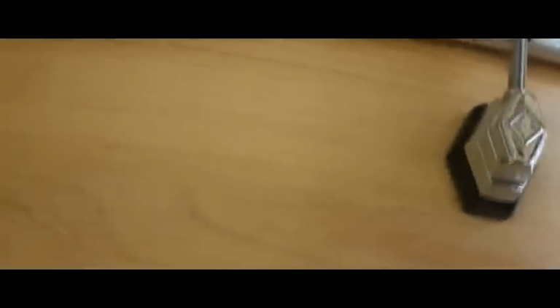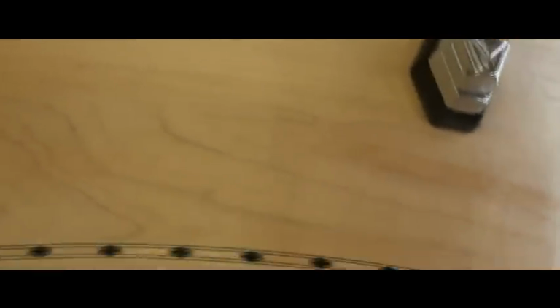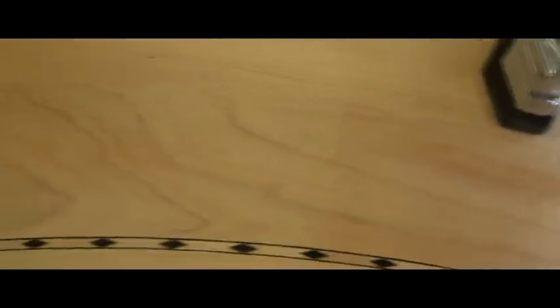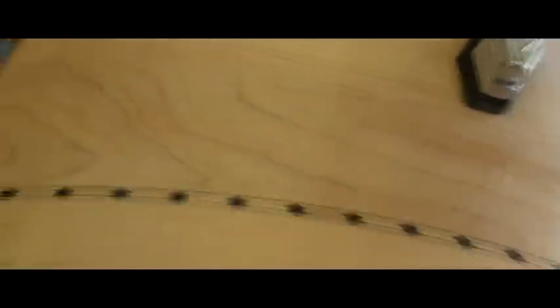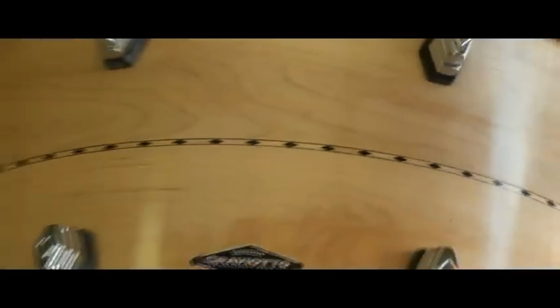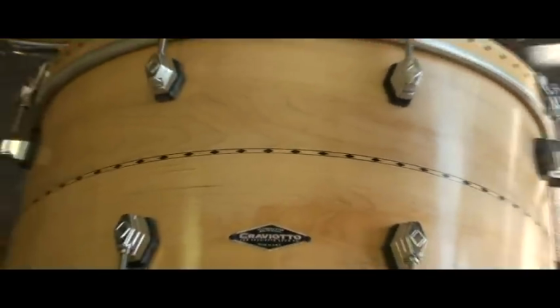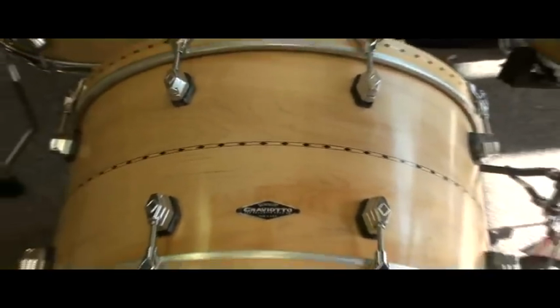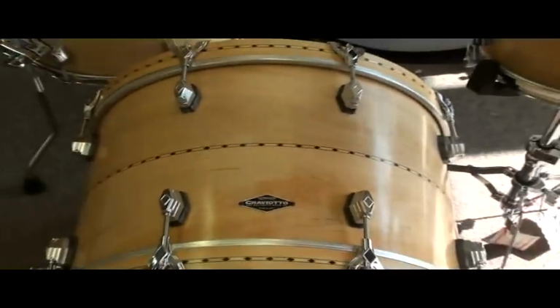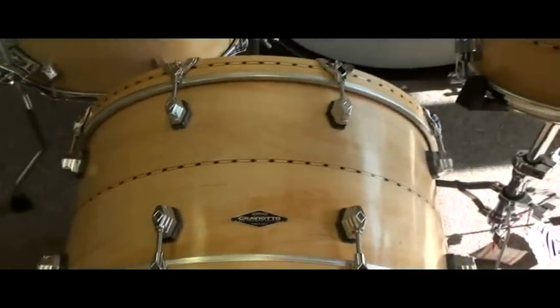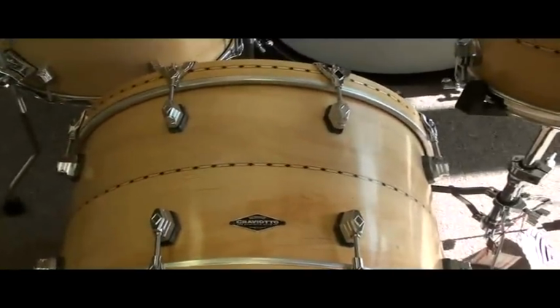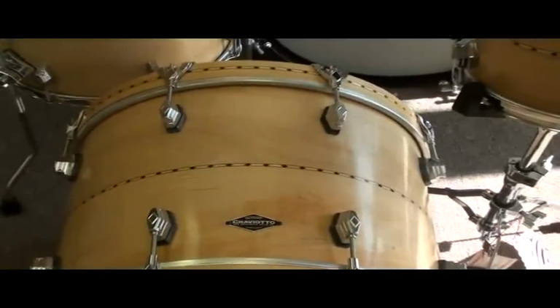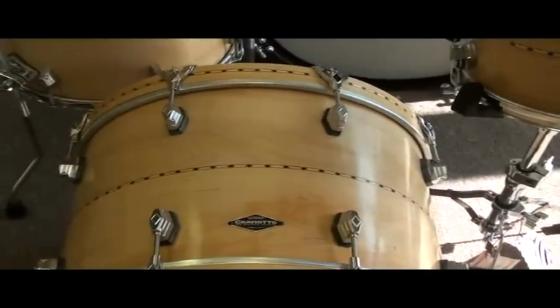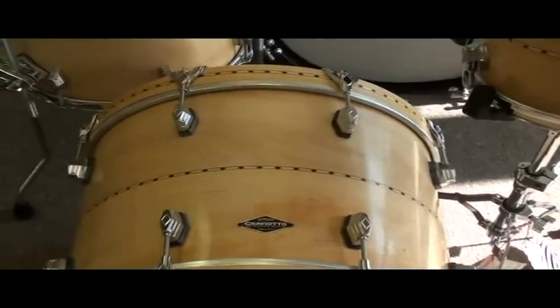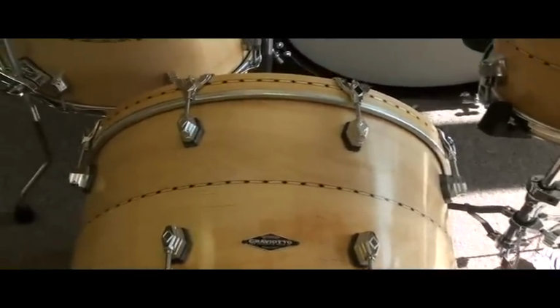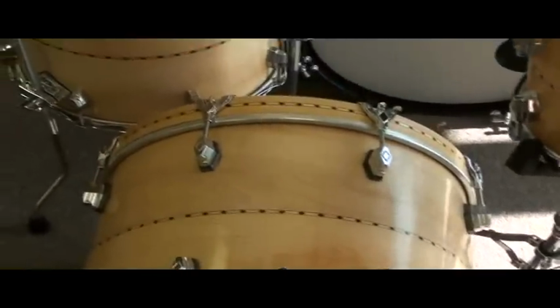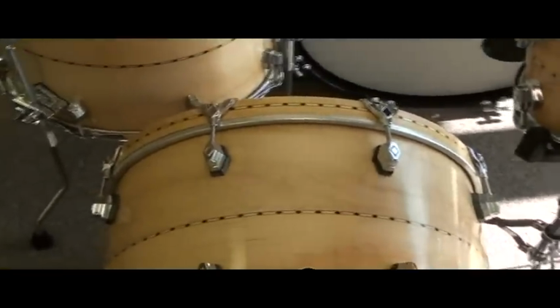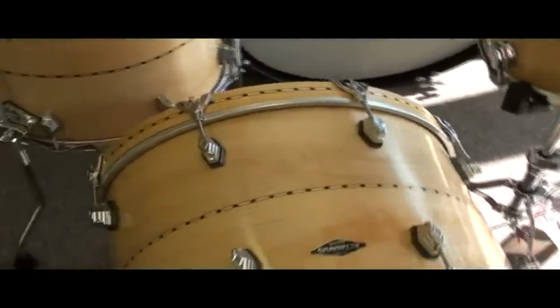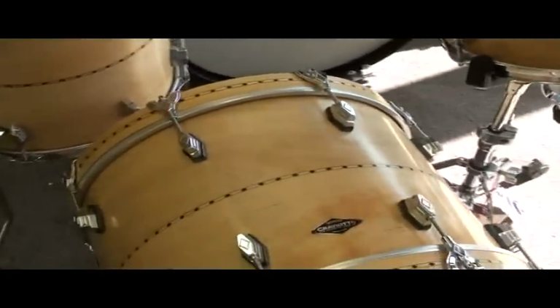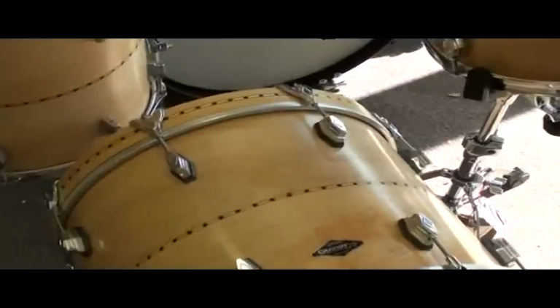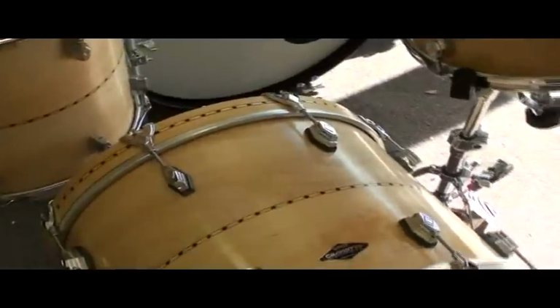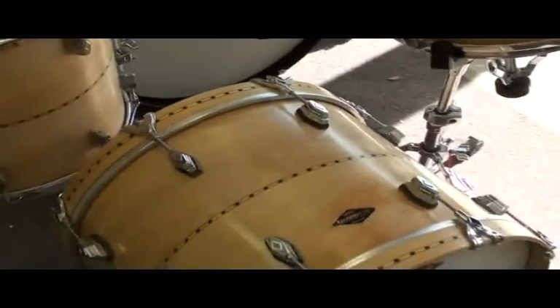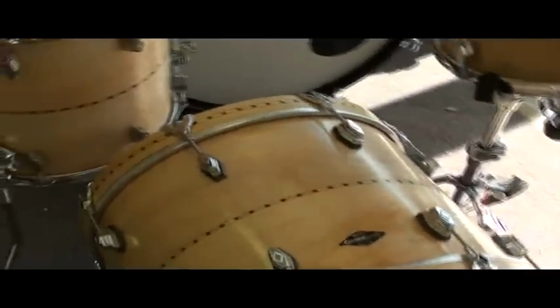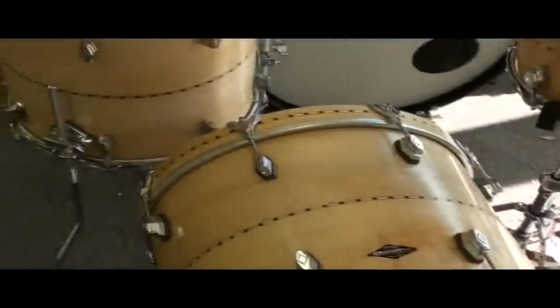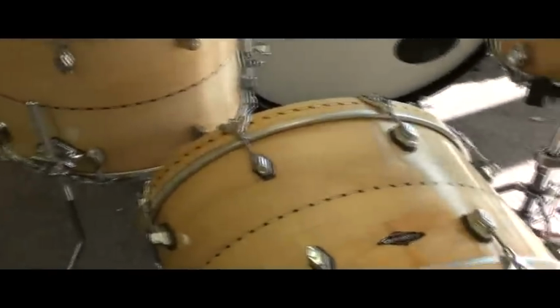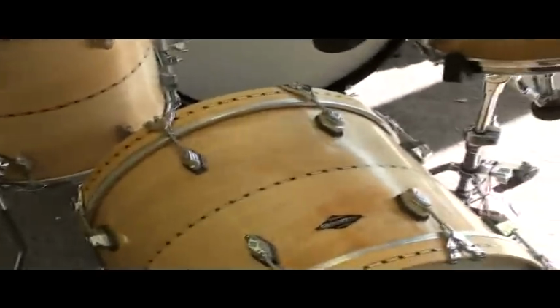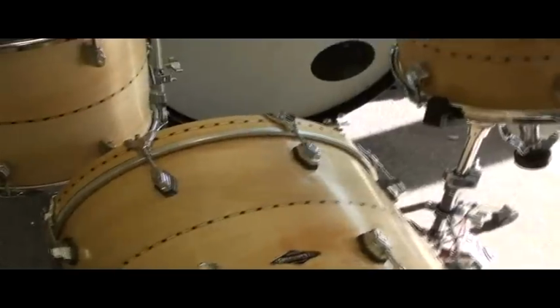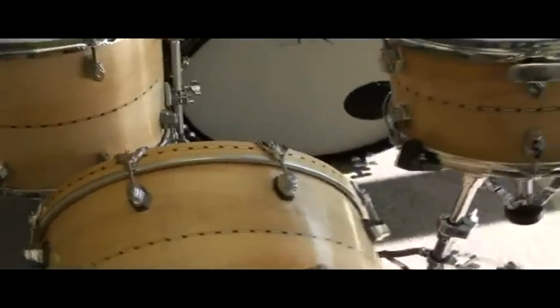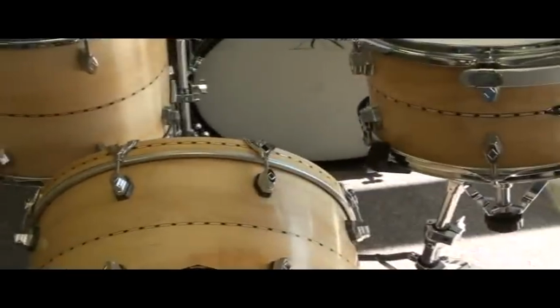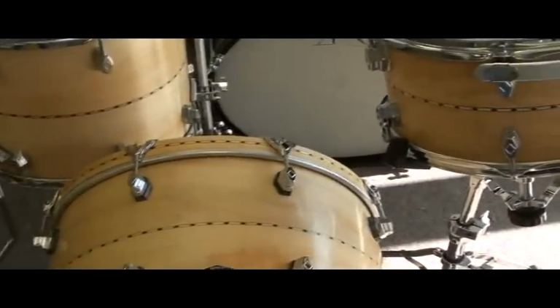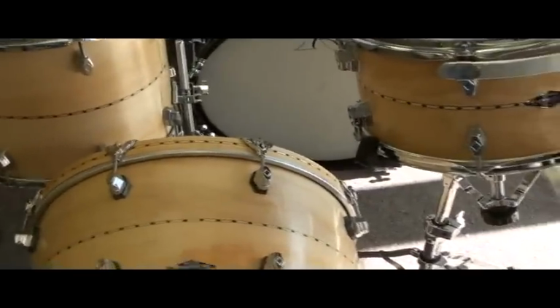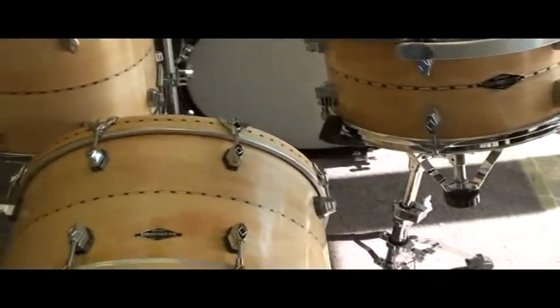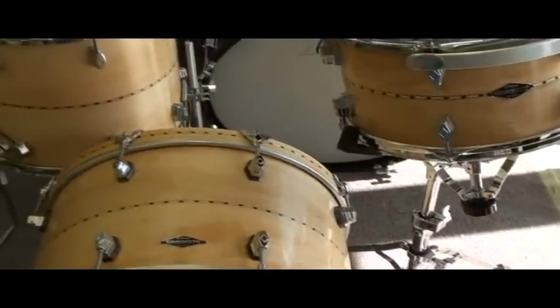It's a beautiful set with beautifully grained shells with the inlay, of course, as Johnny always does. This particular set is in our Illinois store. It can be seen on the web, of course, at www.maxwelldrums.com.